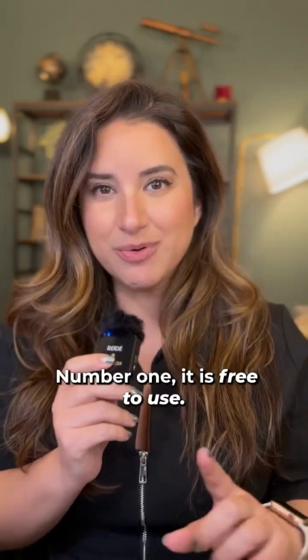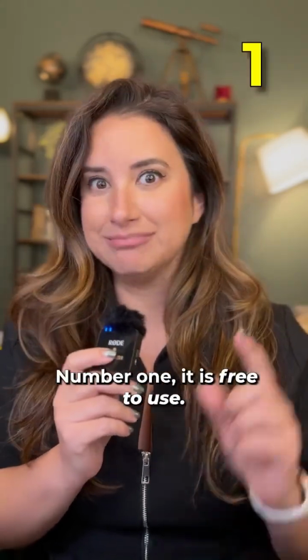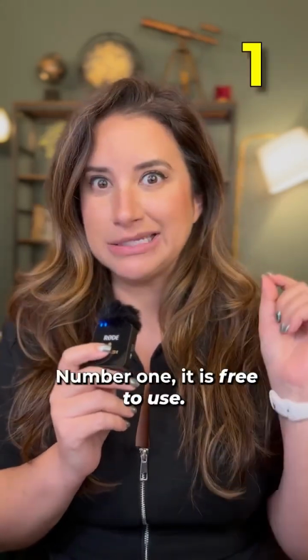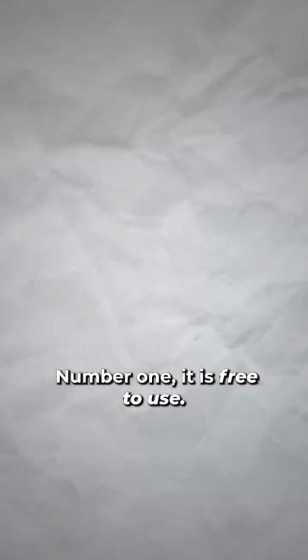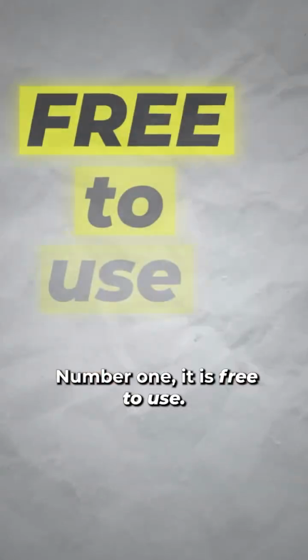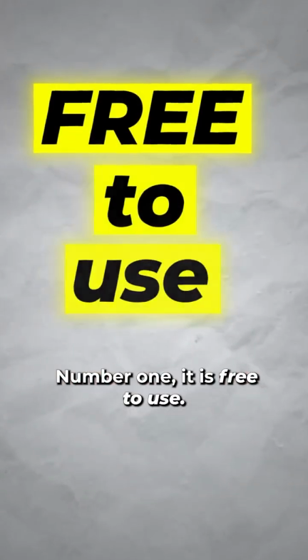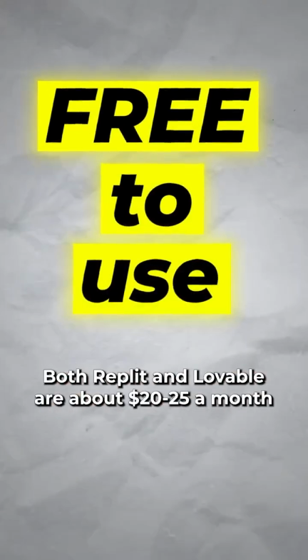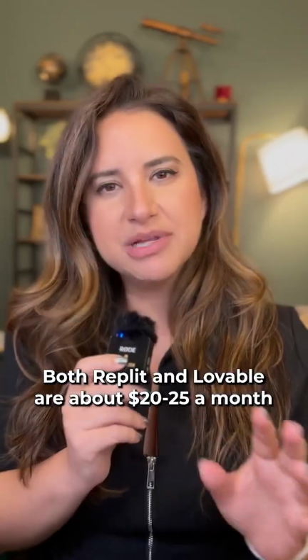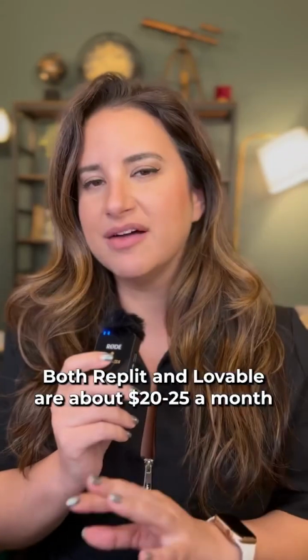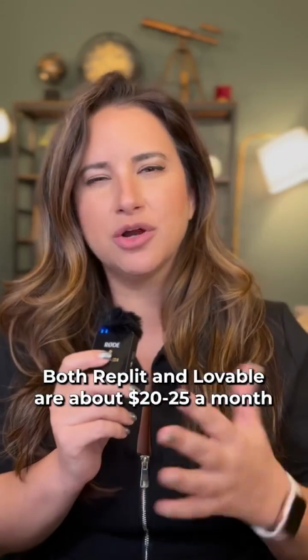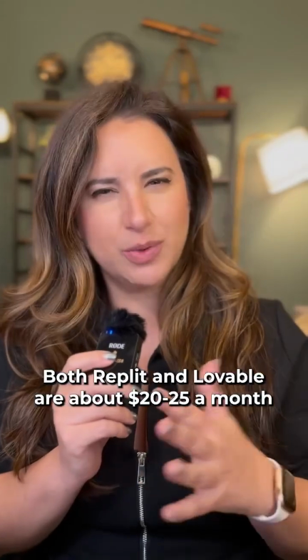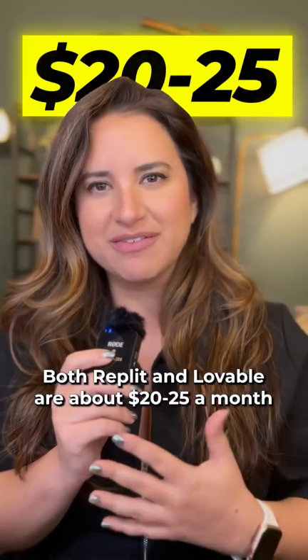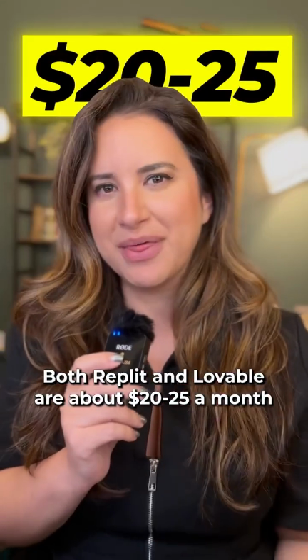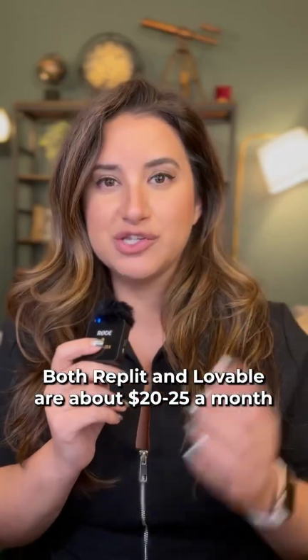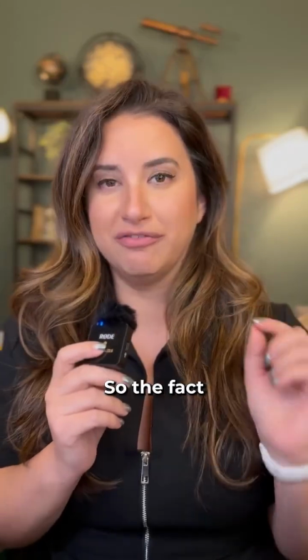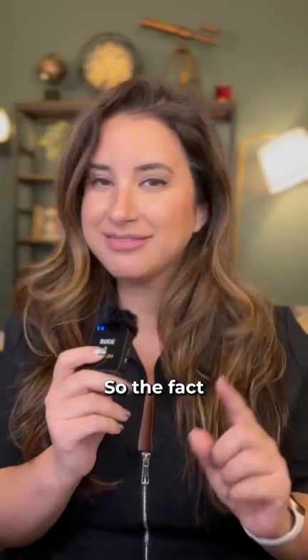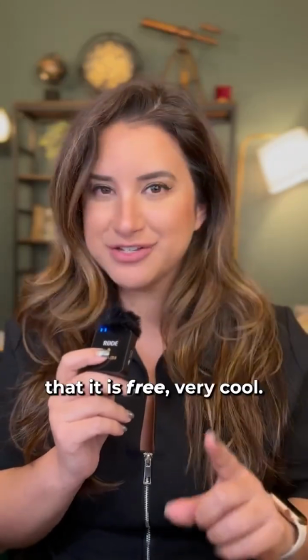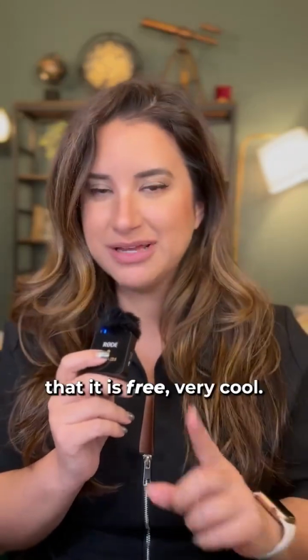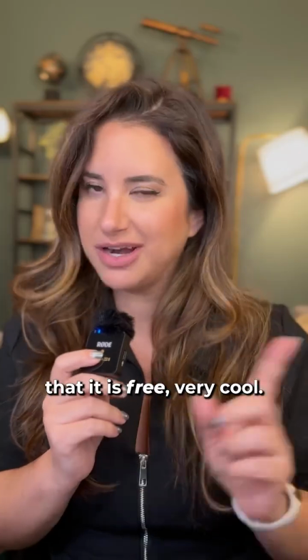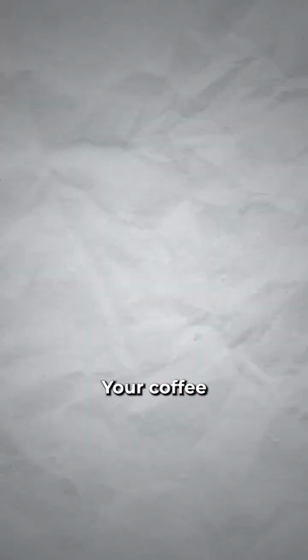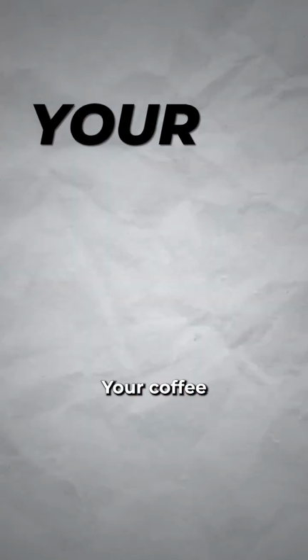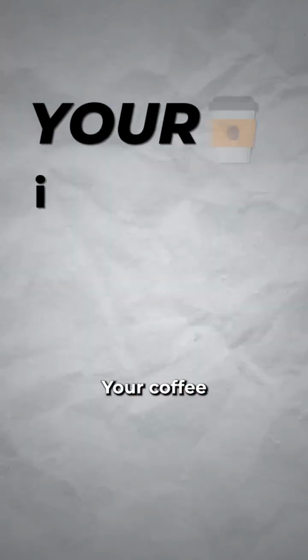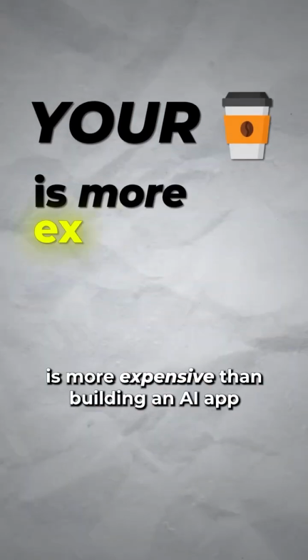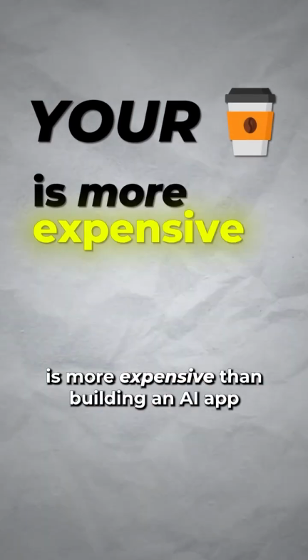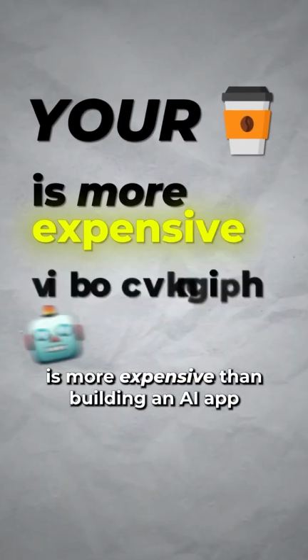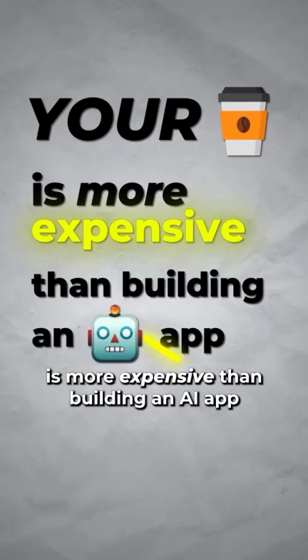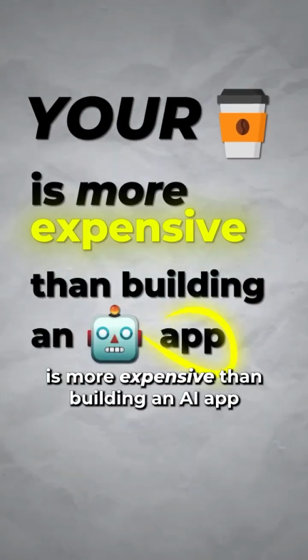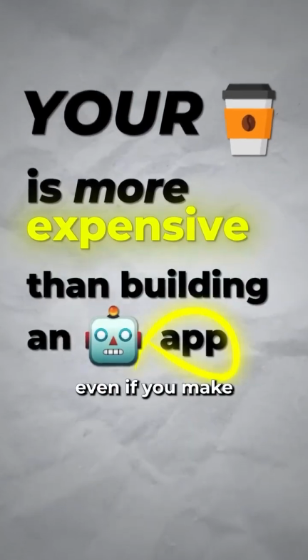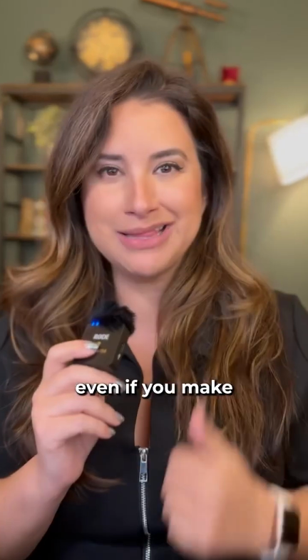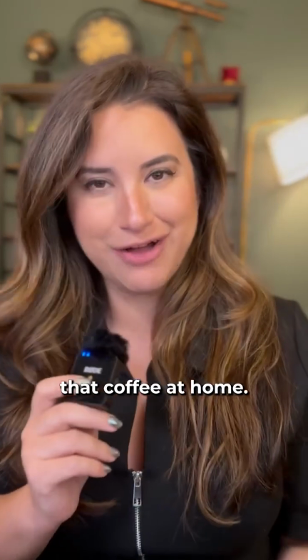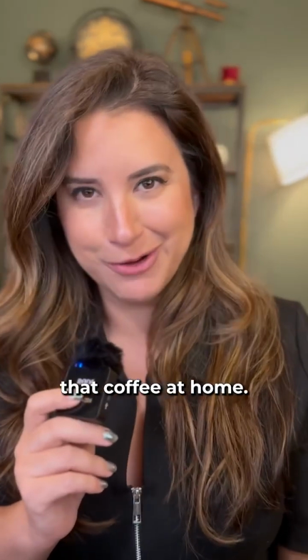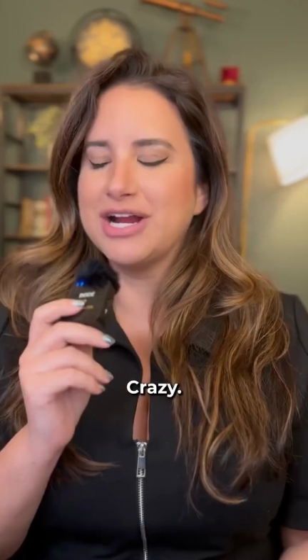Number one: it is free to use. Both Replit and Lovable are about $20-25 a month, so the fact that it is free — very cool. Your coffee is more expensive than building an AI app, even if you make that coffee at home. Crazy.